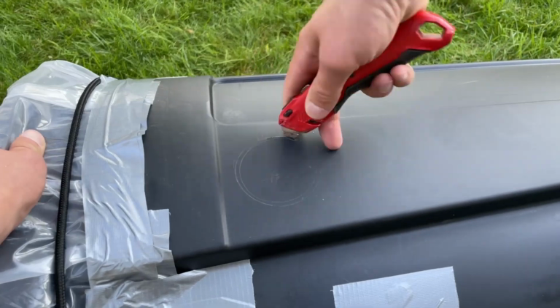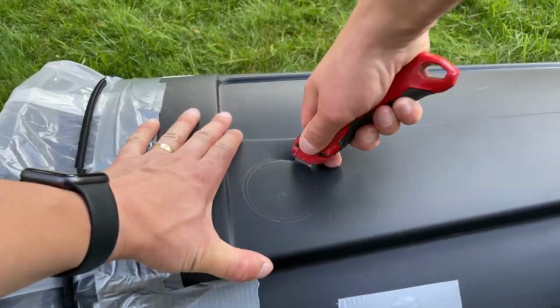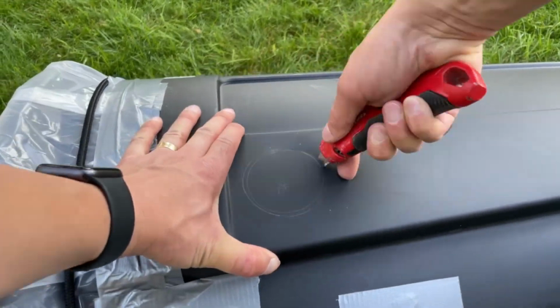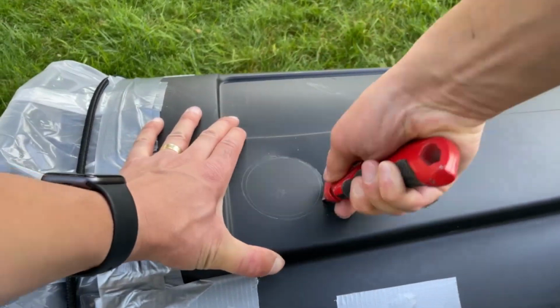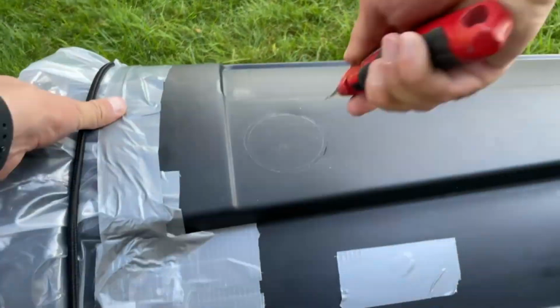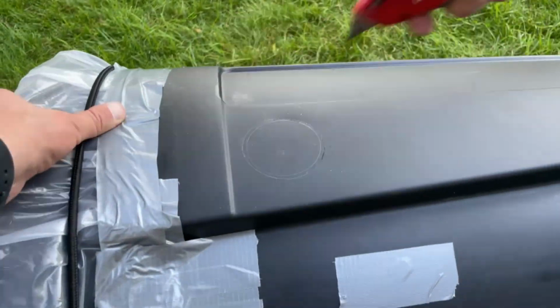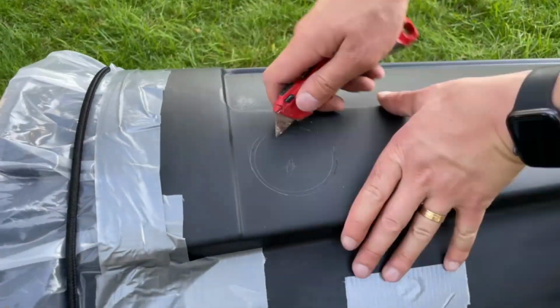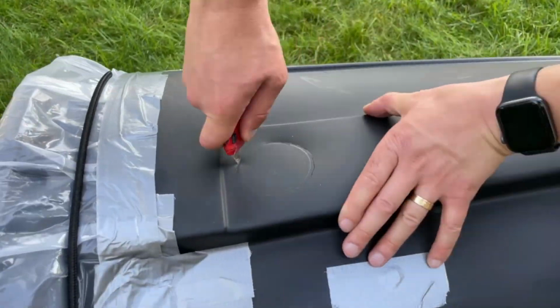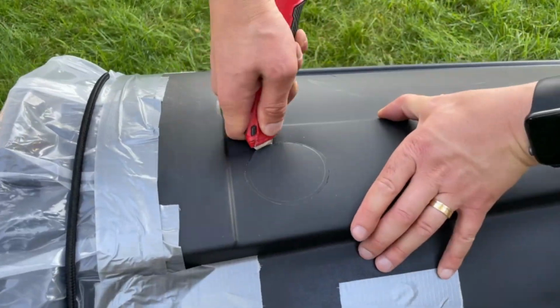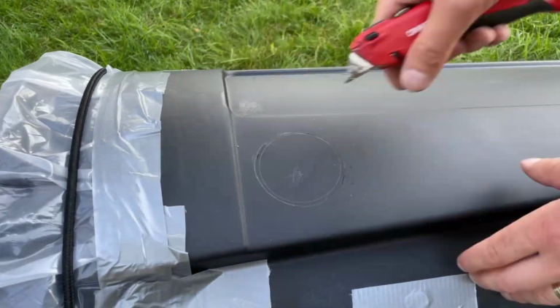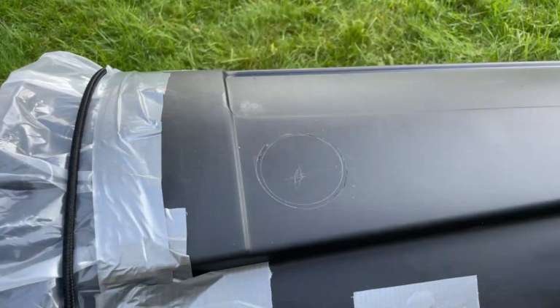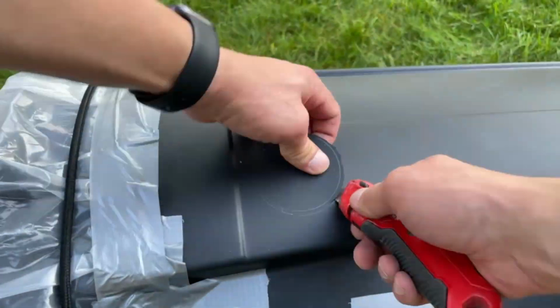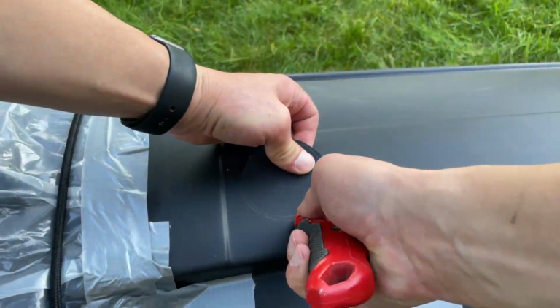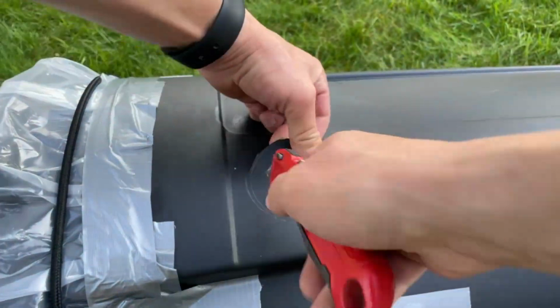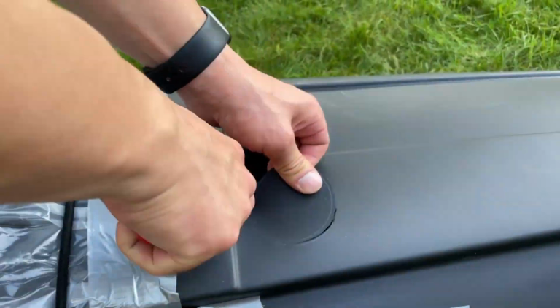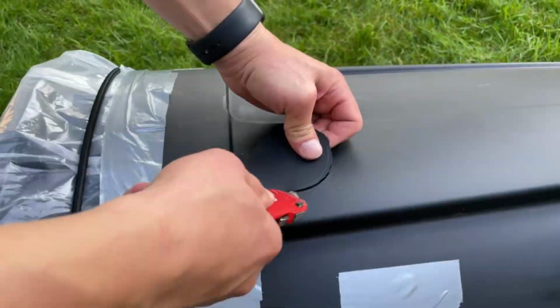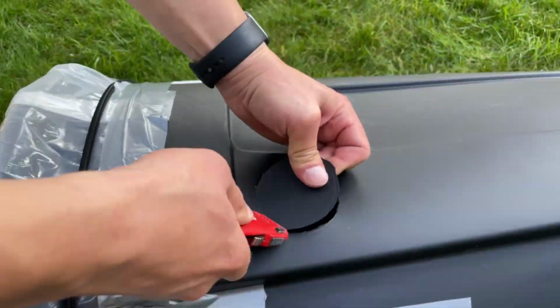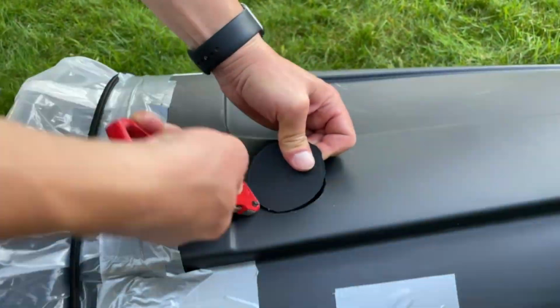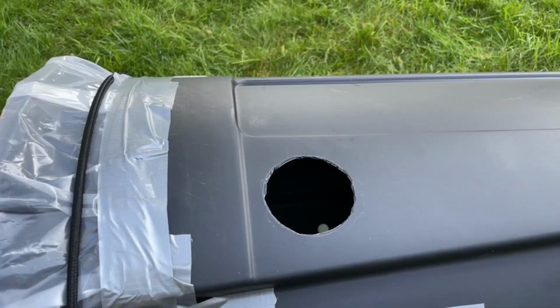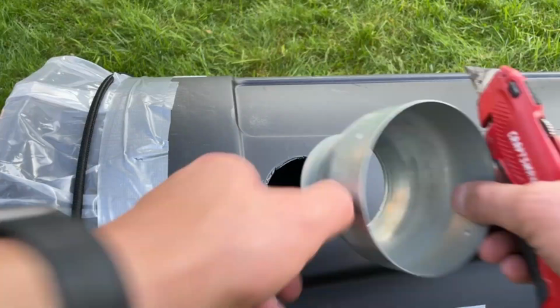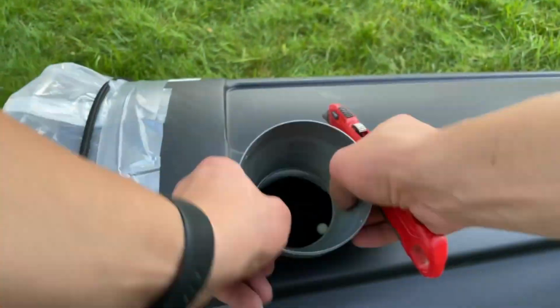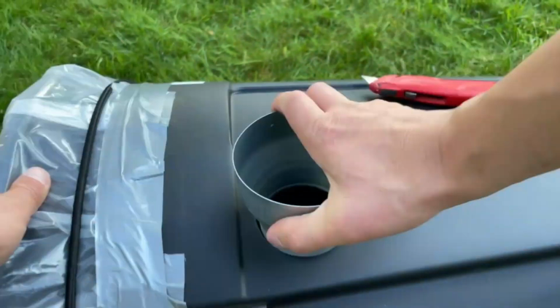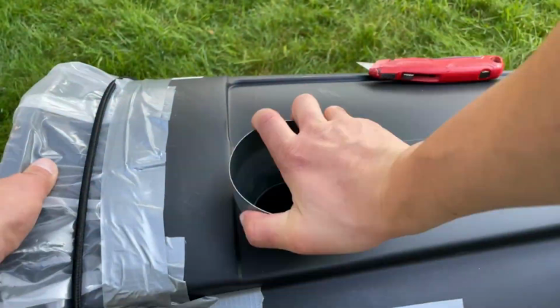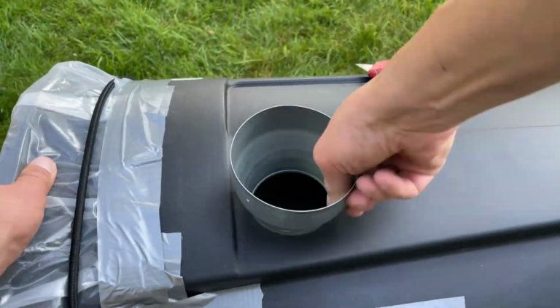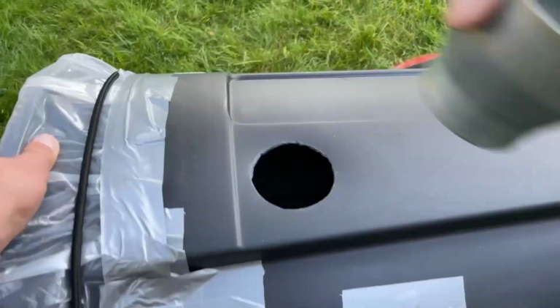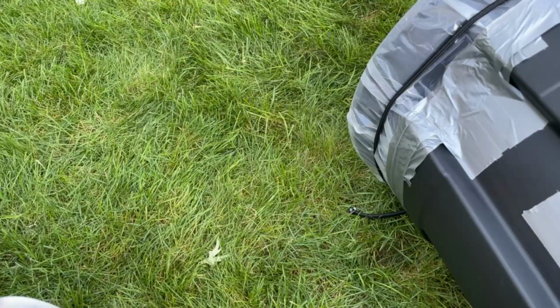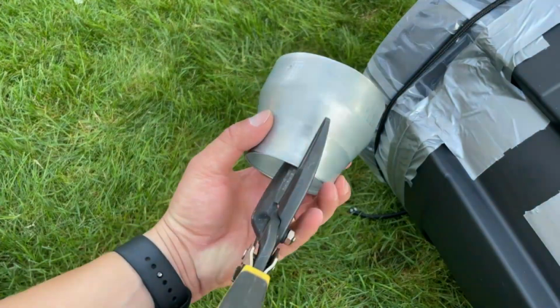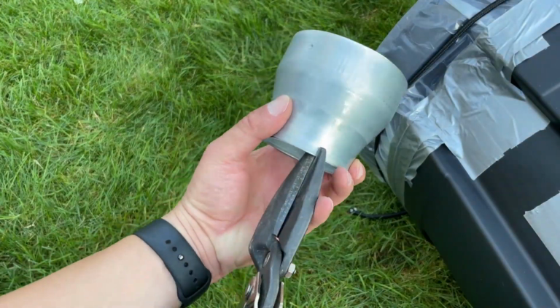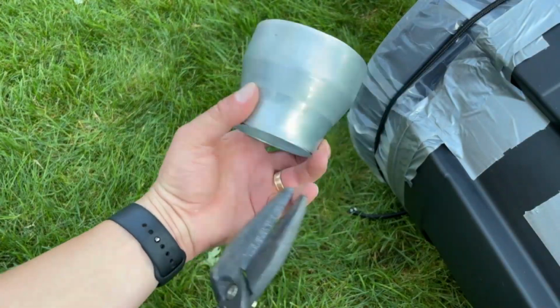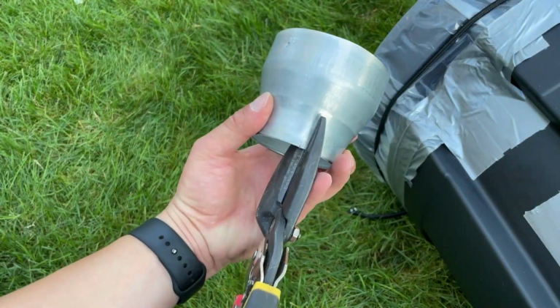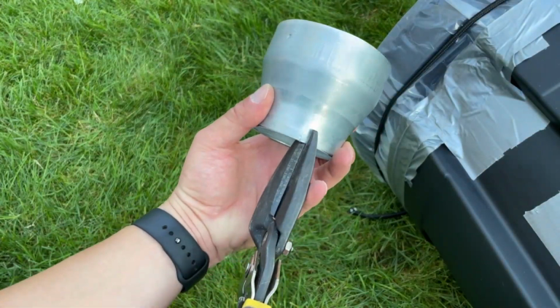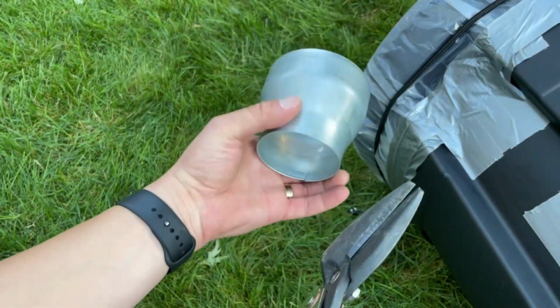Loading the smoke through the front of the cannon is a bit of a hassle, but if we can connect the fog machine to the bottom of the cannon it'll make things much more automated.